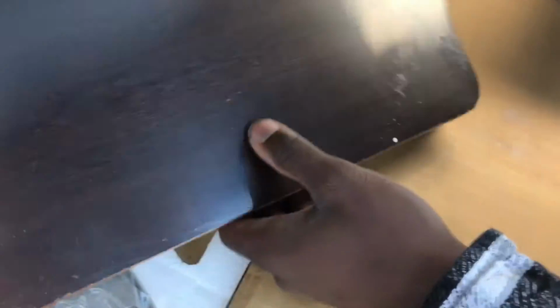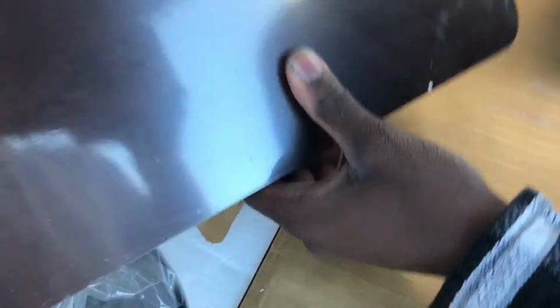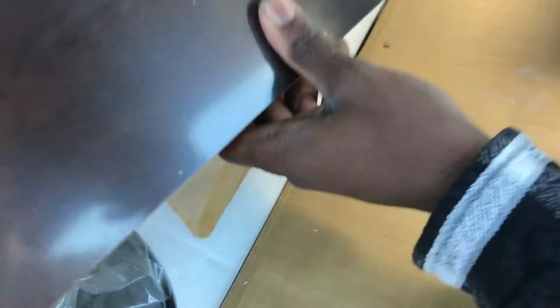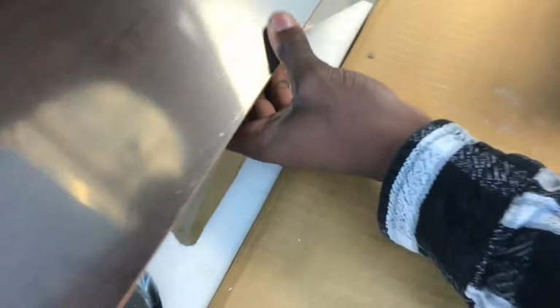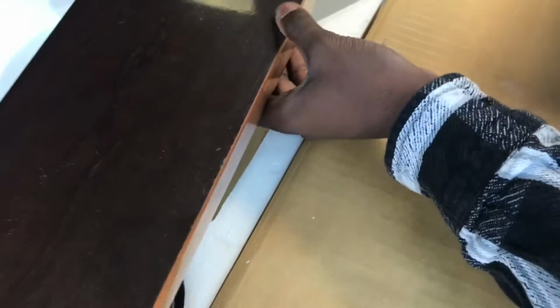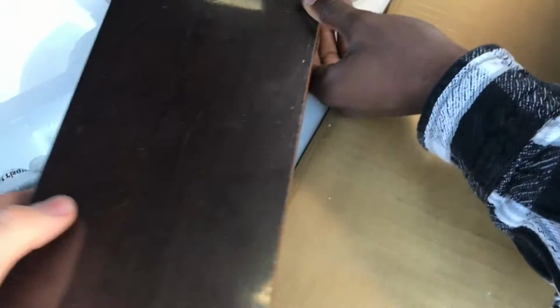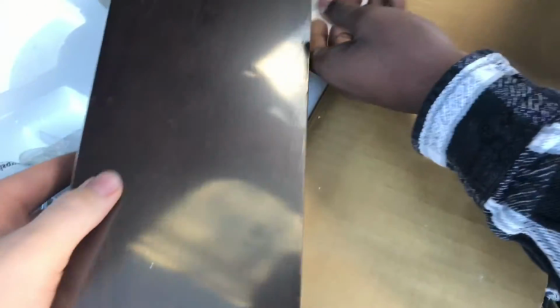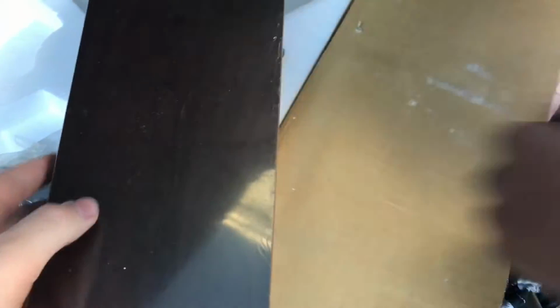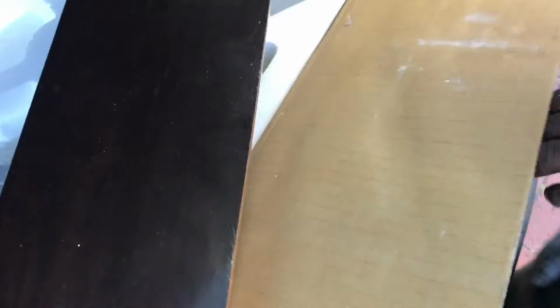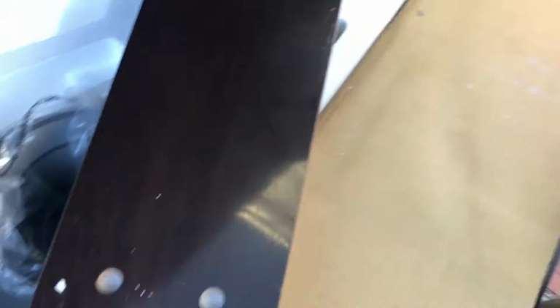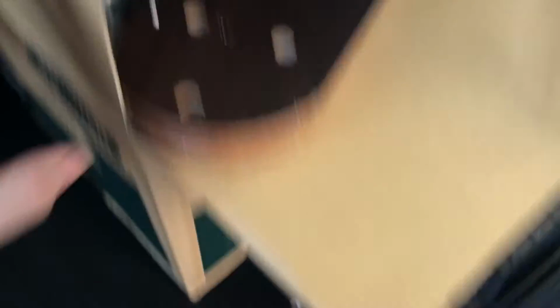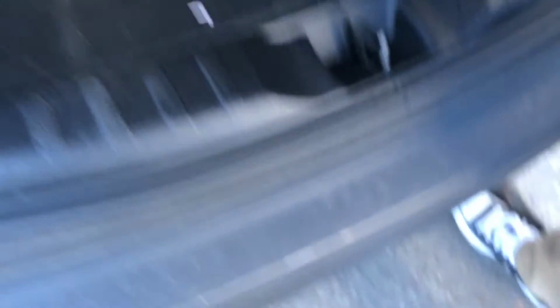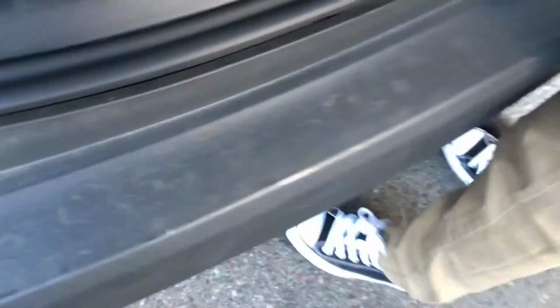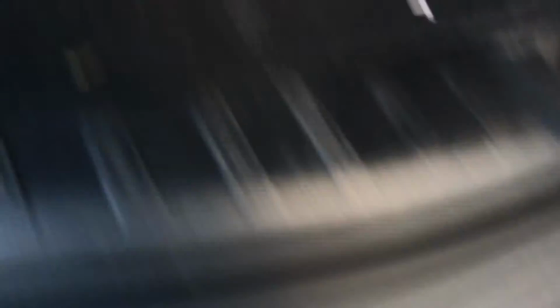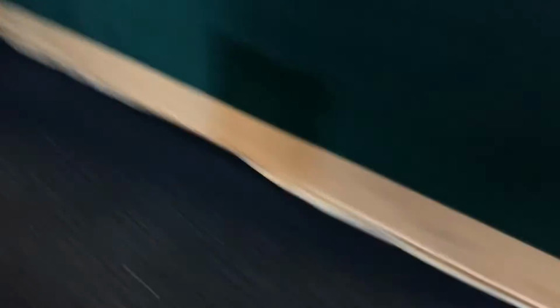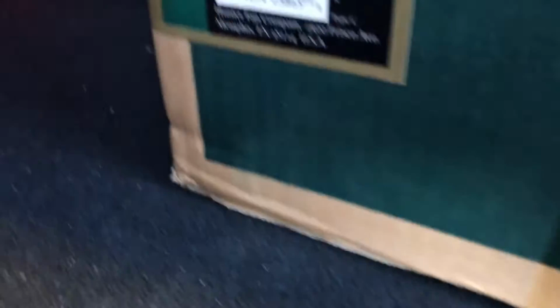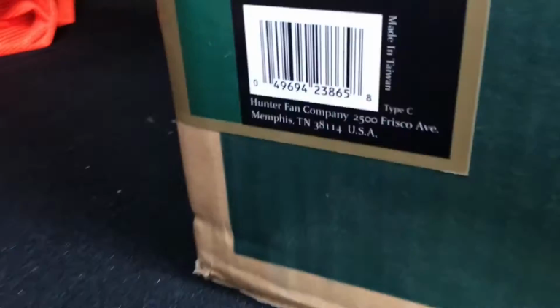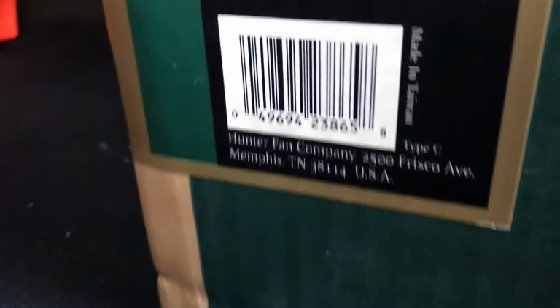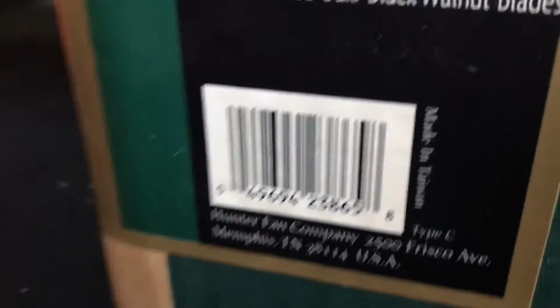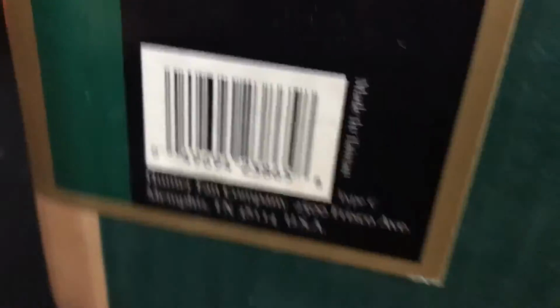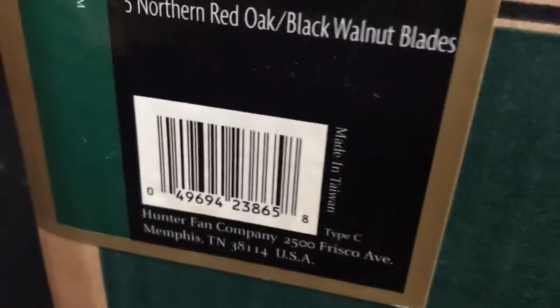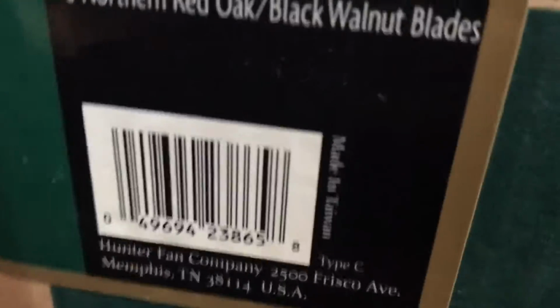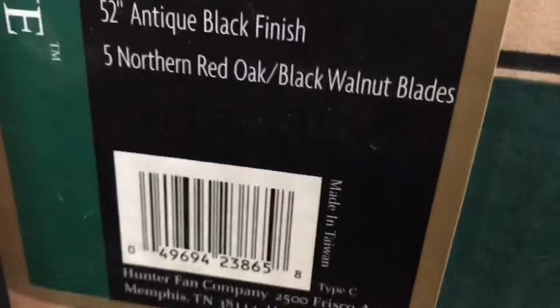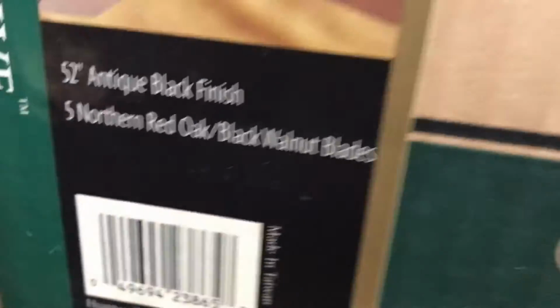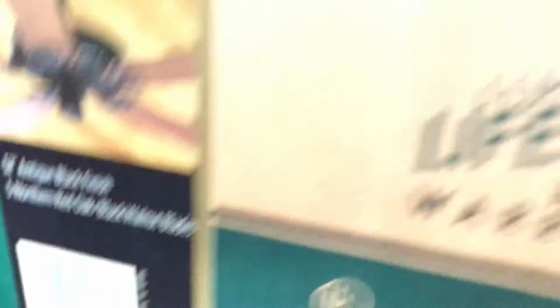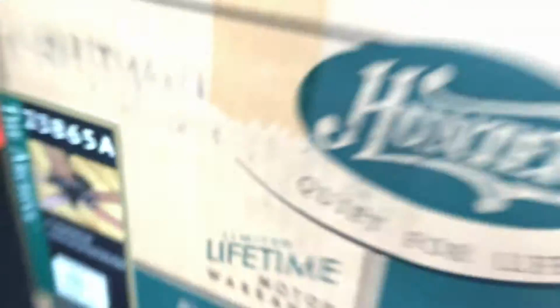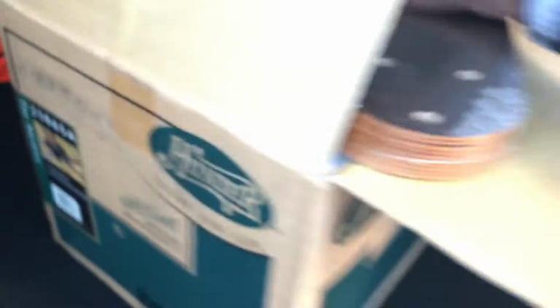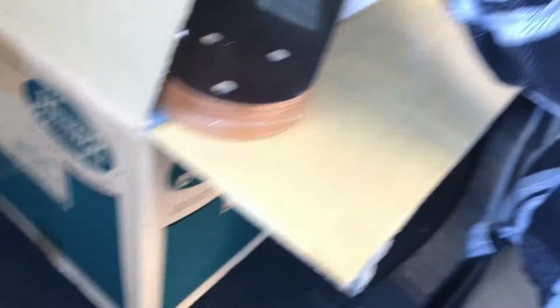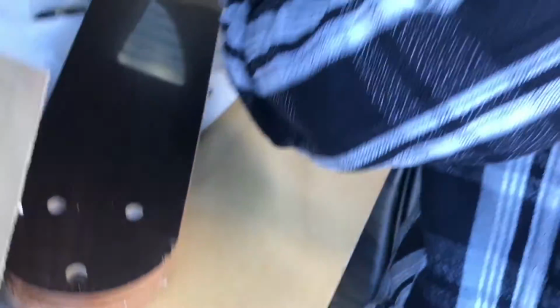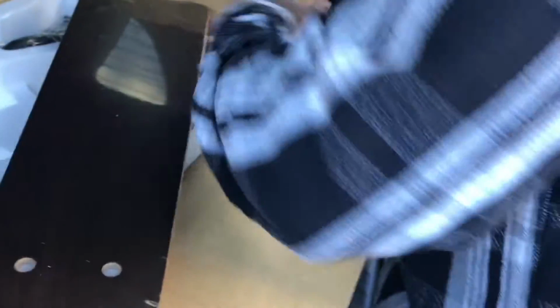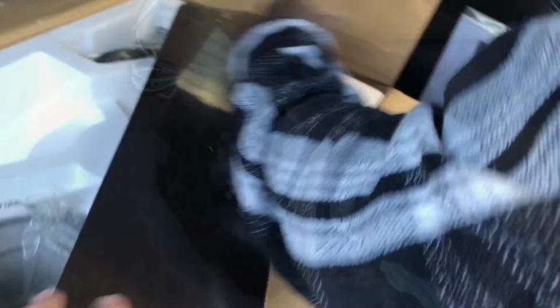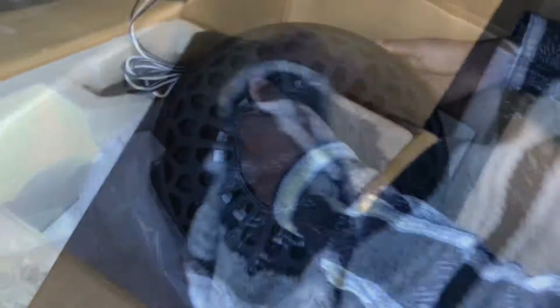Ooh! That's a different finish. What's the finish on the blade set? It's Northland red oak and black walnut blades. Oh yes, alright.